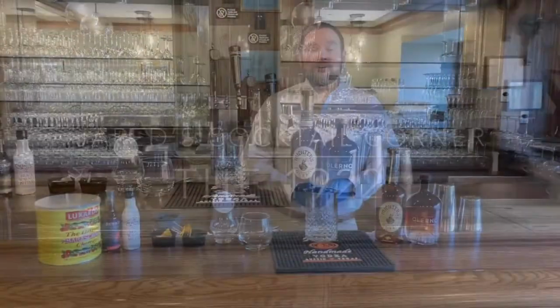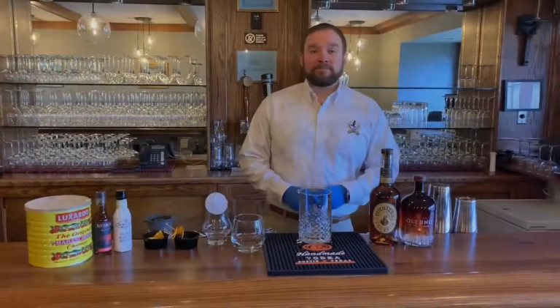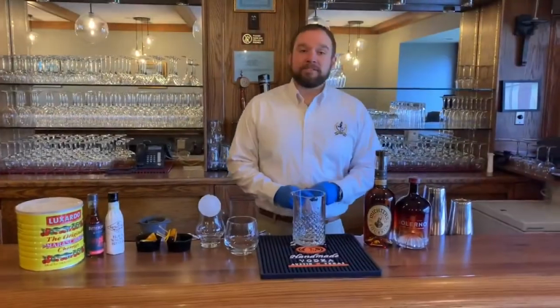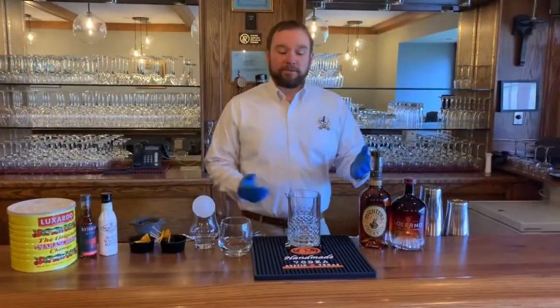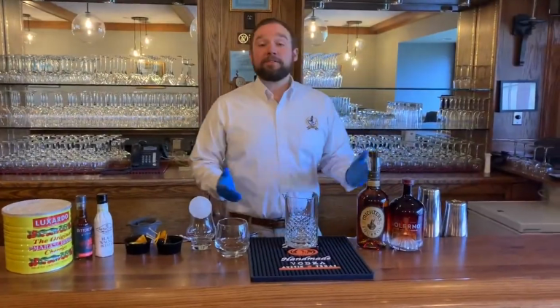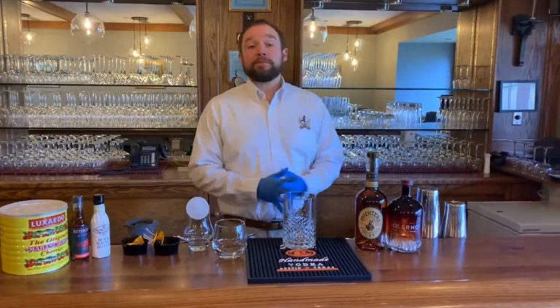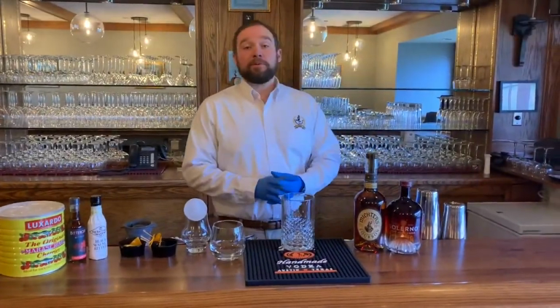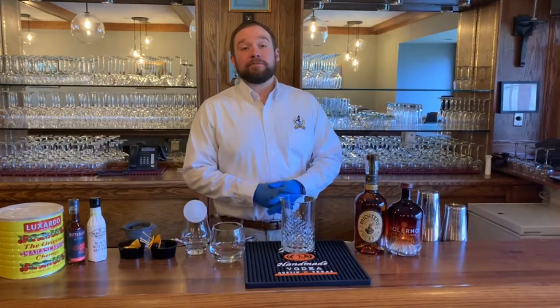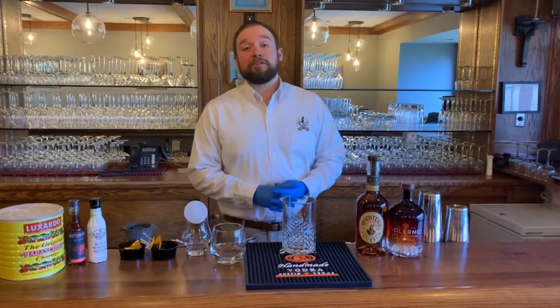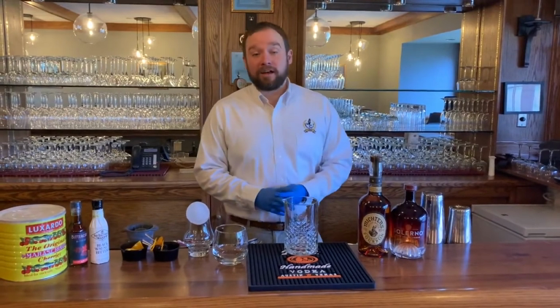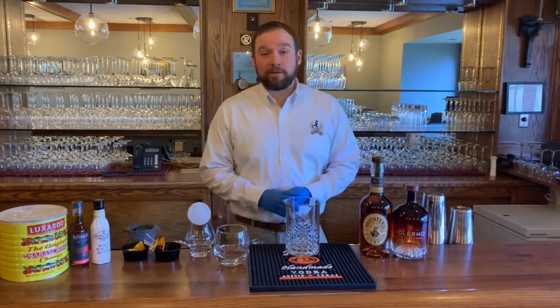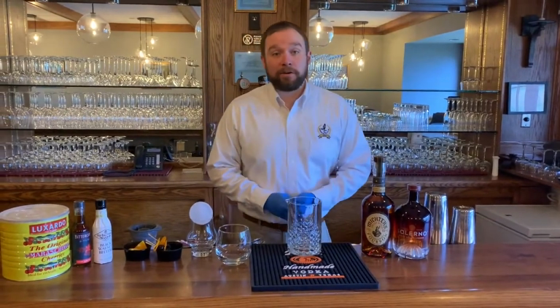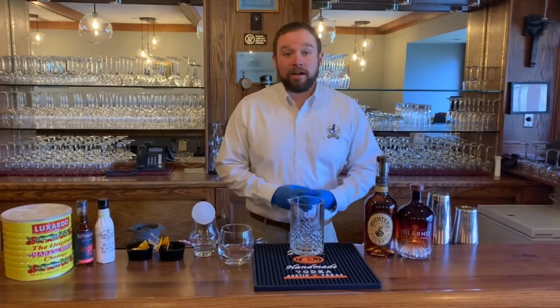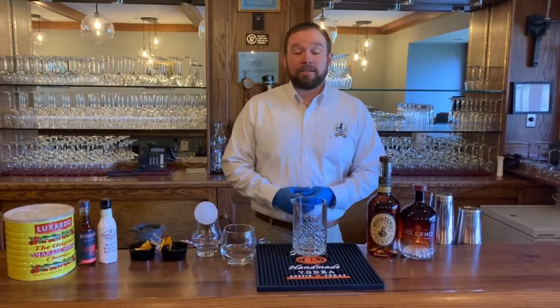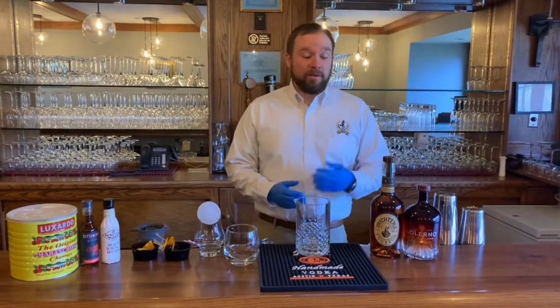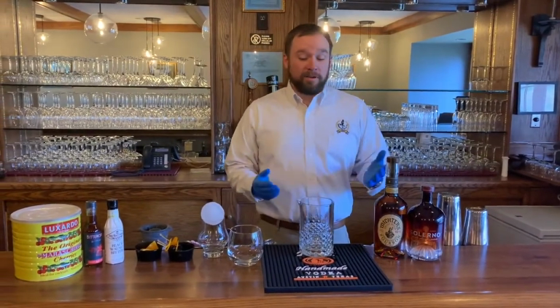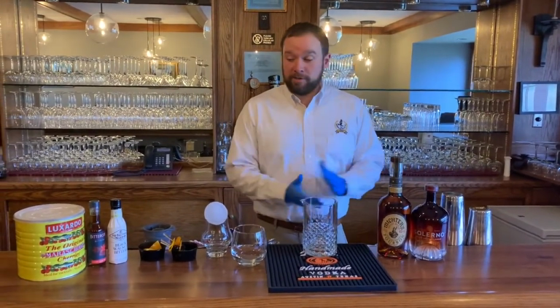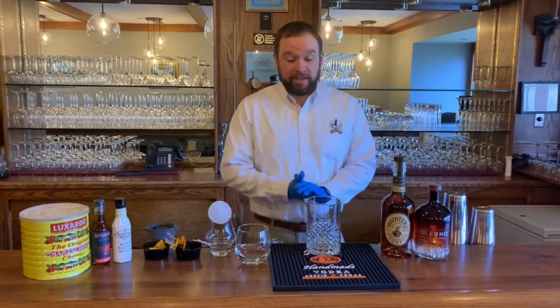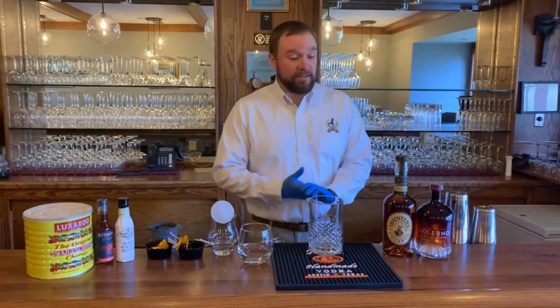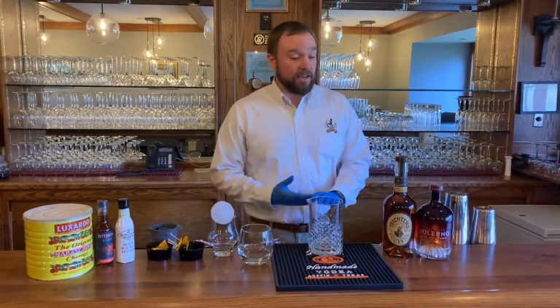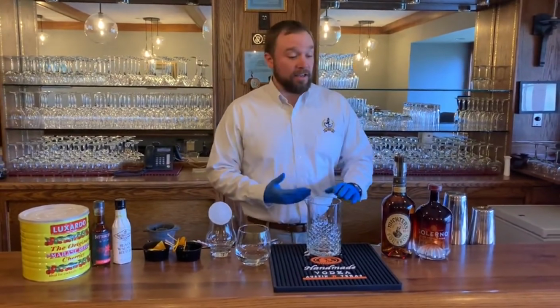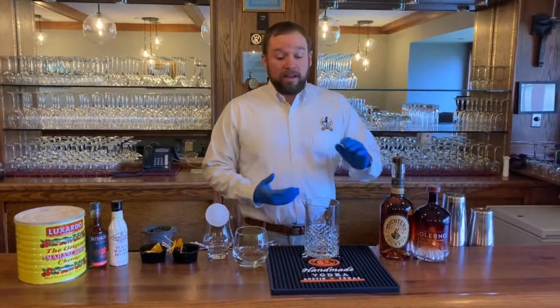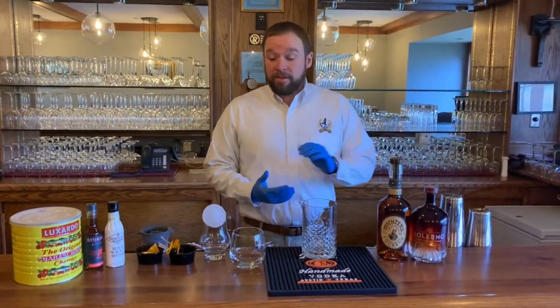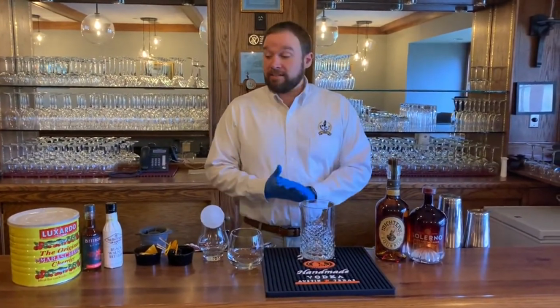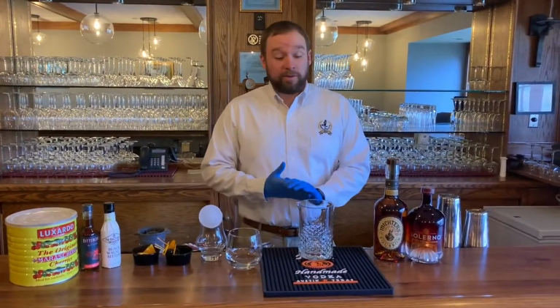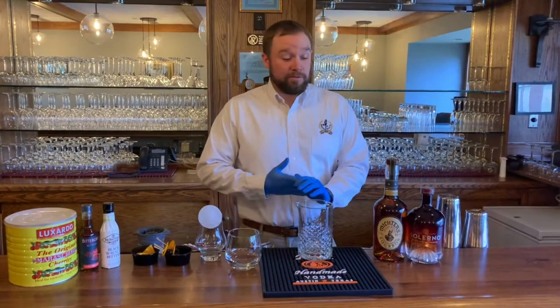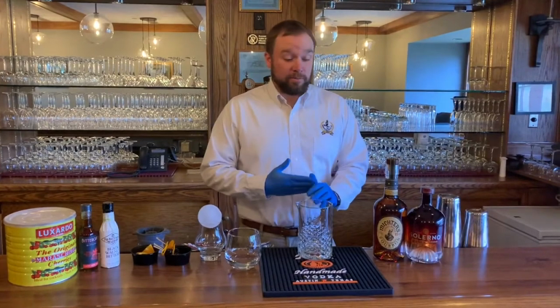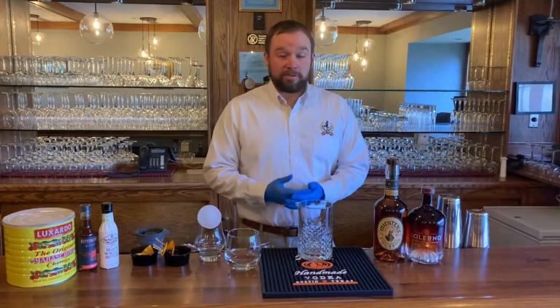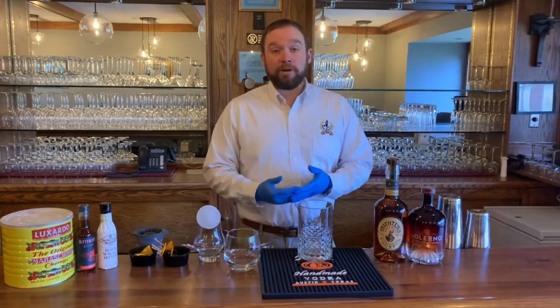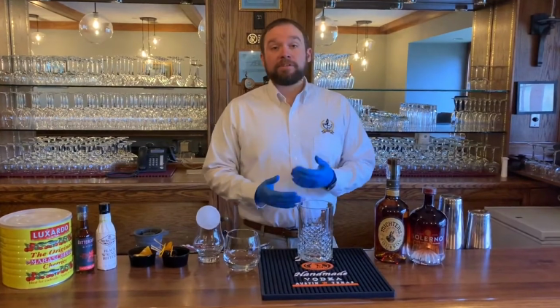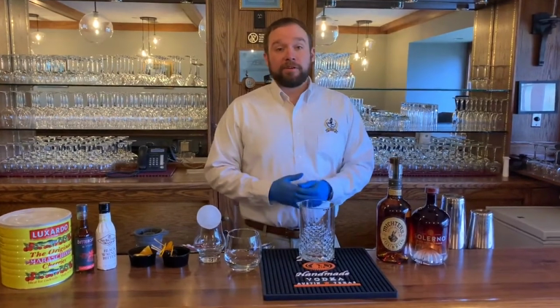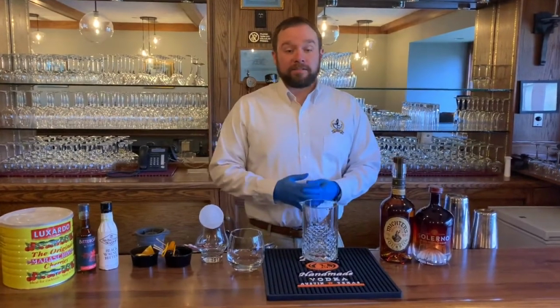Welcome to the first episode of Jared's Cocktail Corner. Today we're going to be making the 1922, which is one of our signature cocktails.